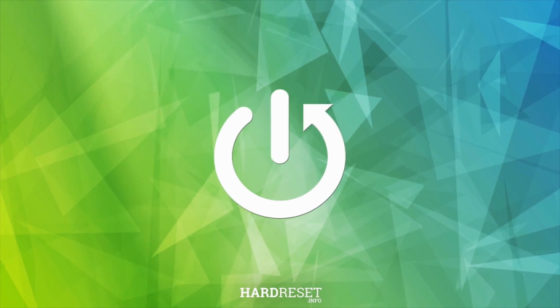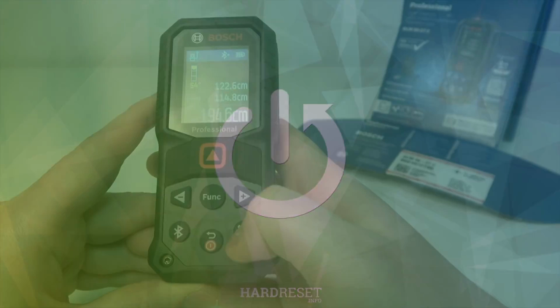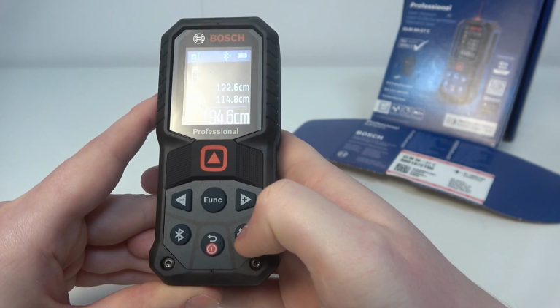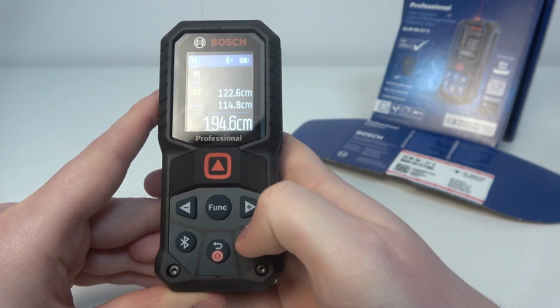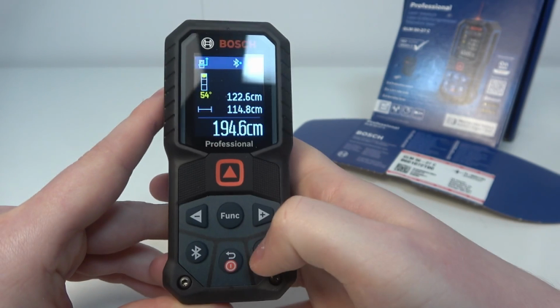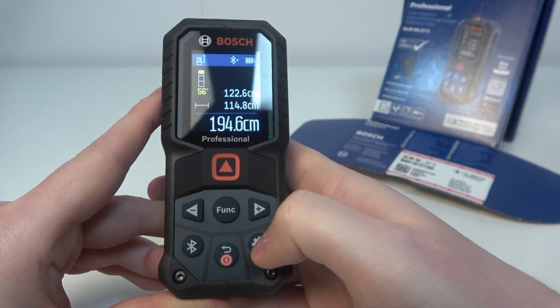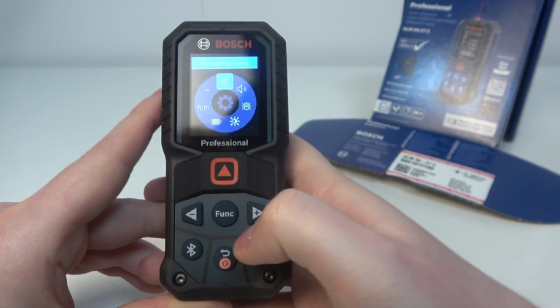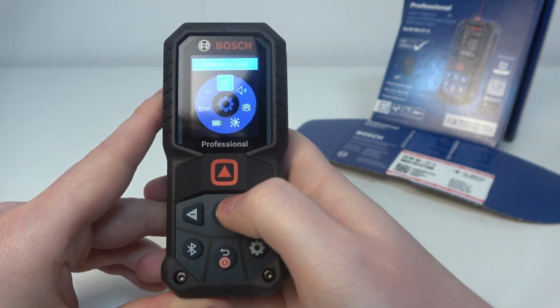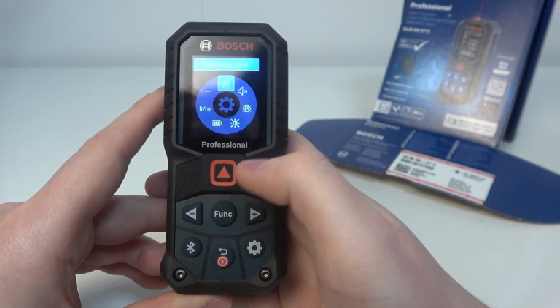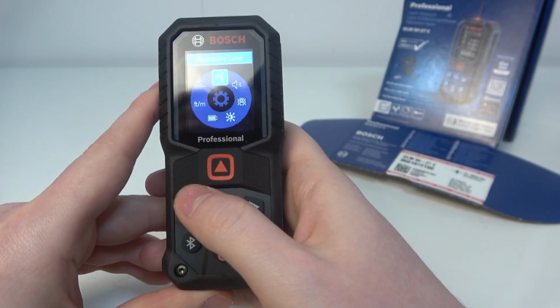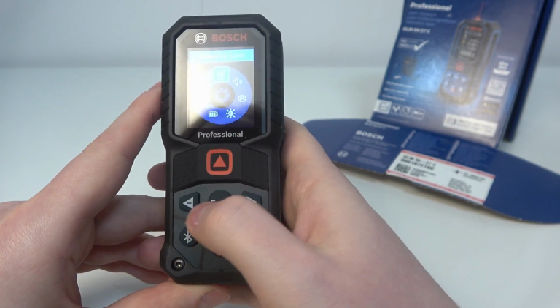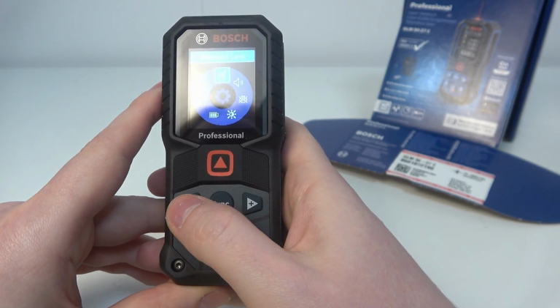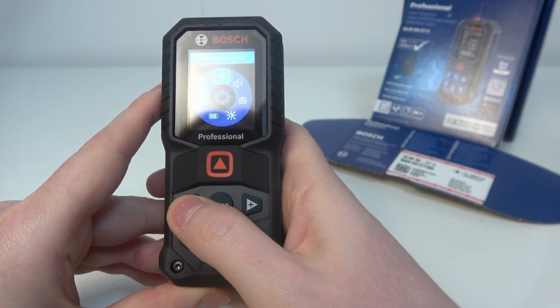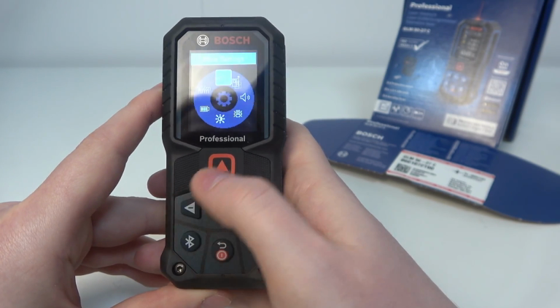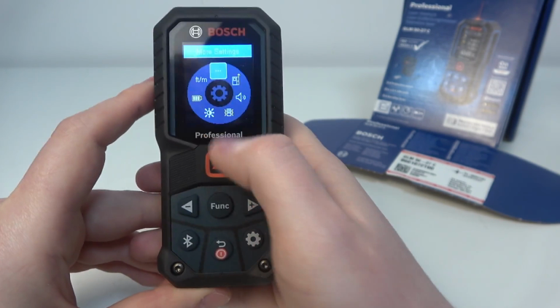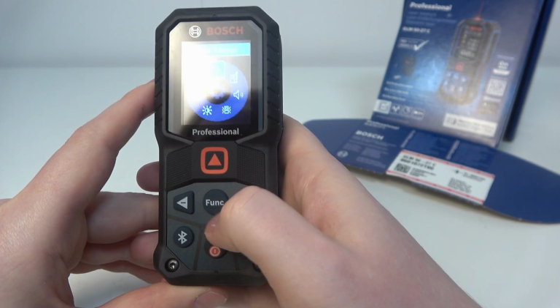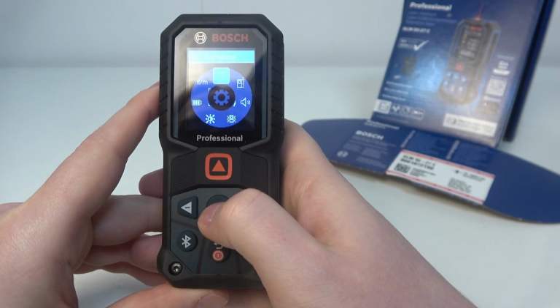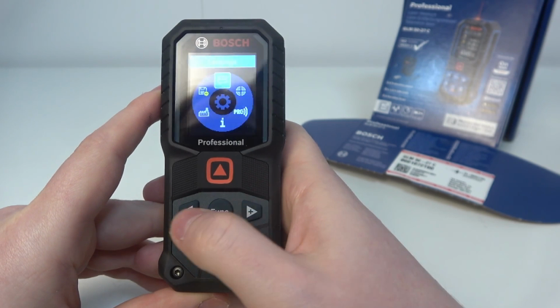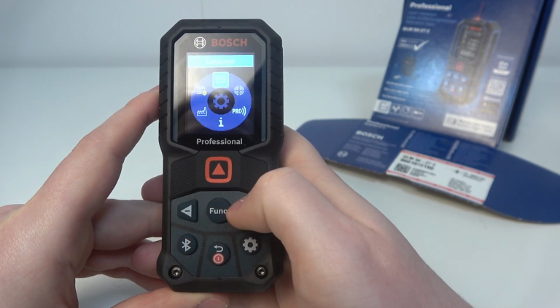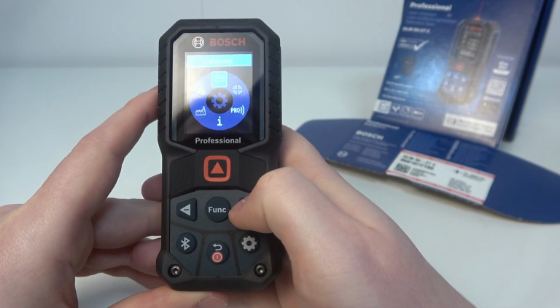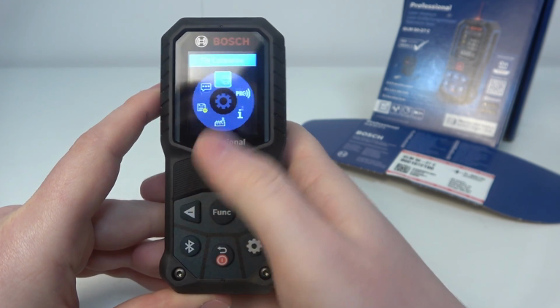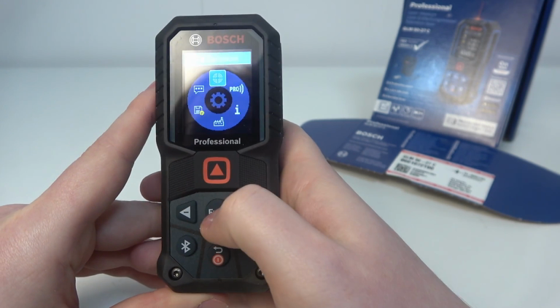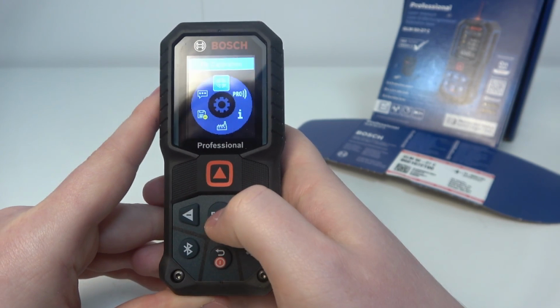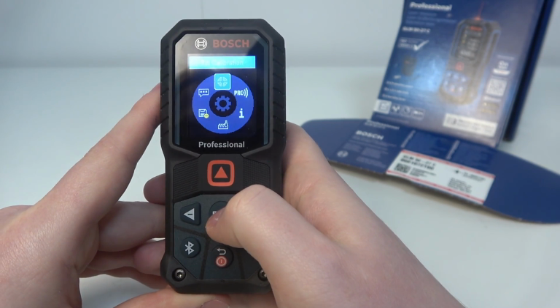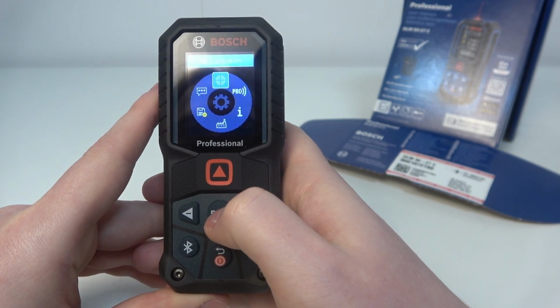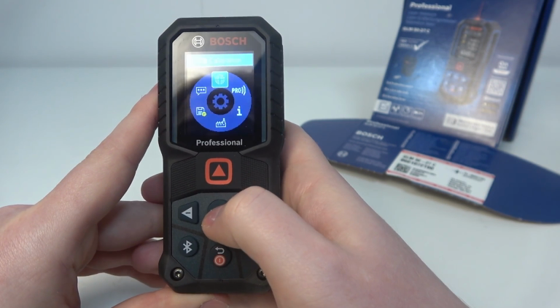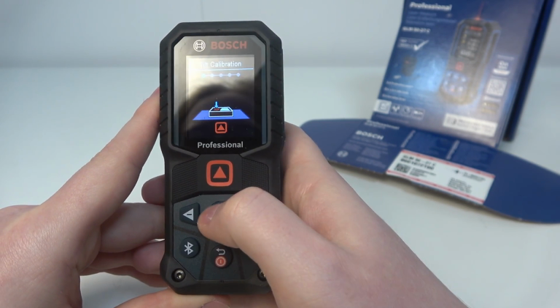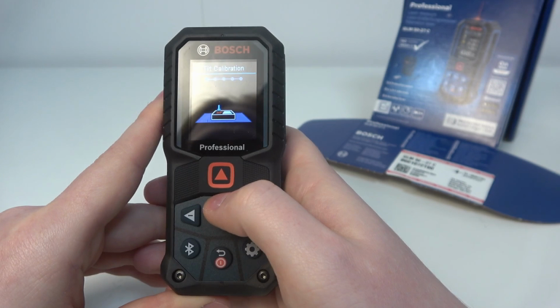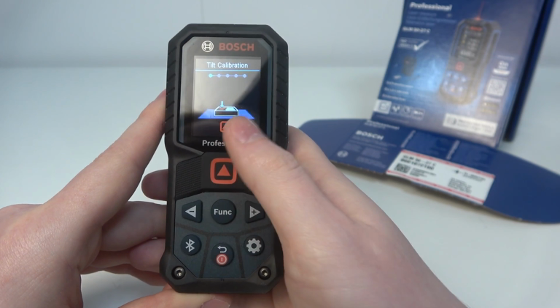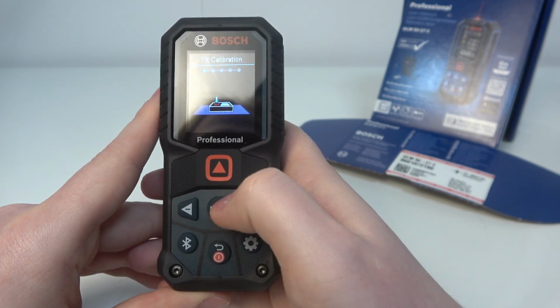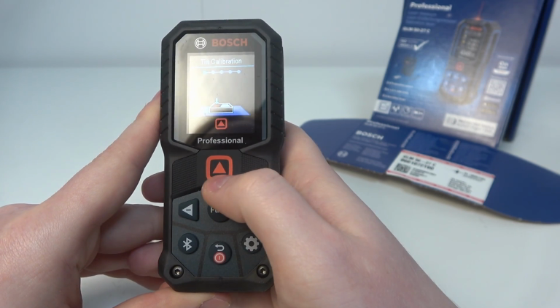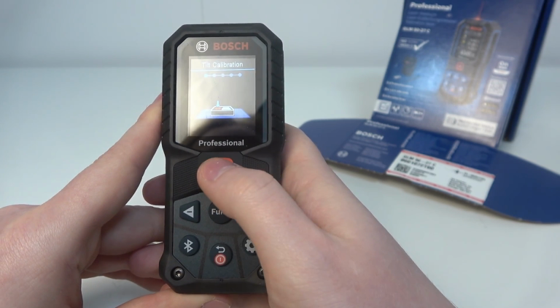To do this, first click on the gear icon in the bottom right corner of the tool, then navigate to the three dots for more settings, and then there's the circle which is tilt calibration. We can enter it and then follow the guides on the screen.